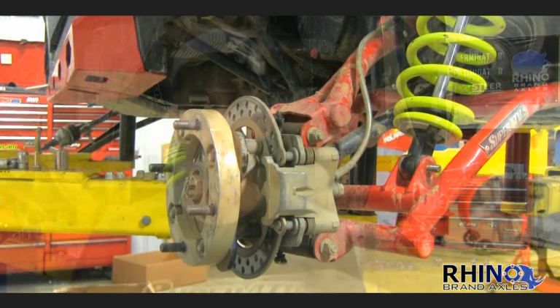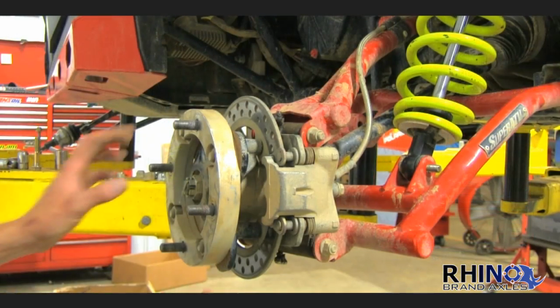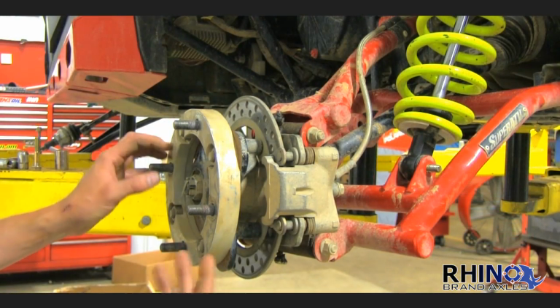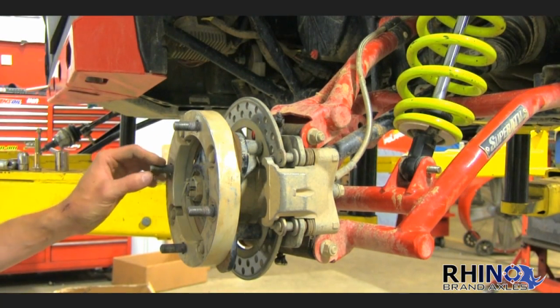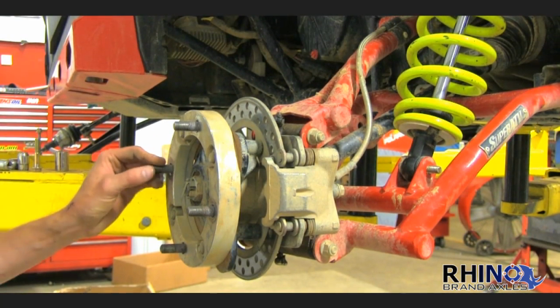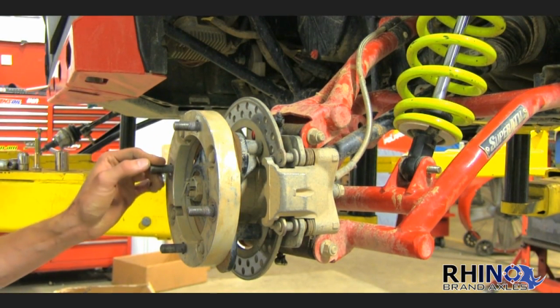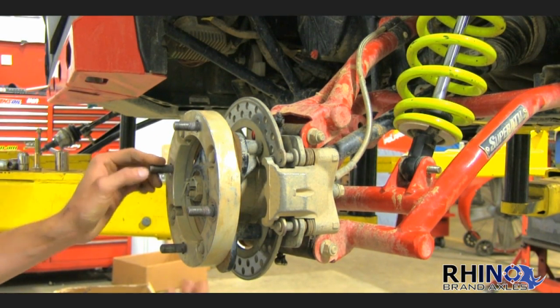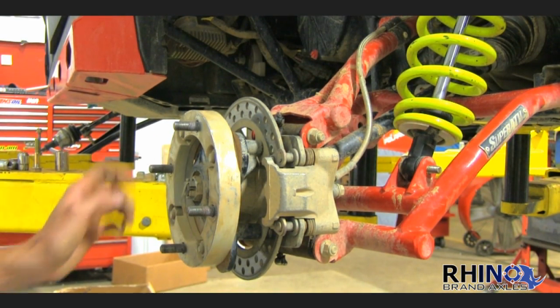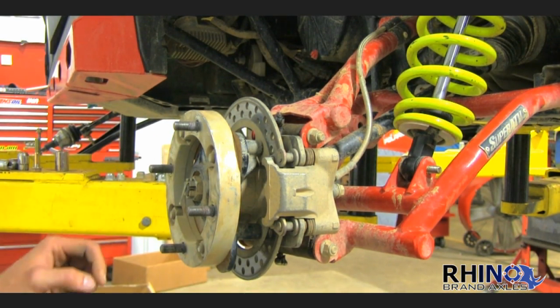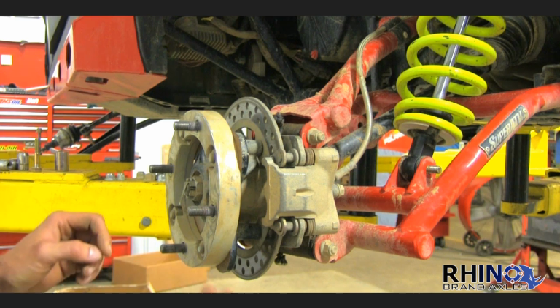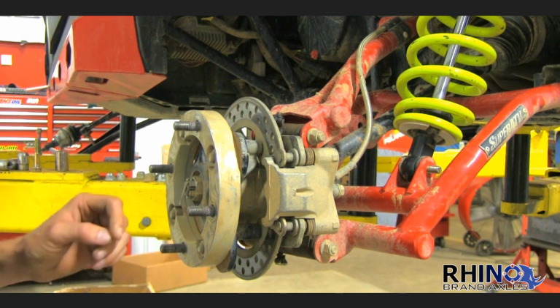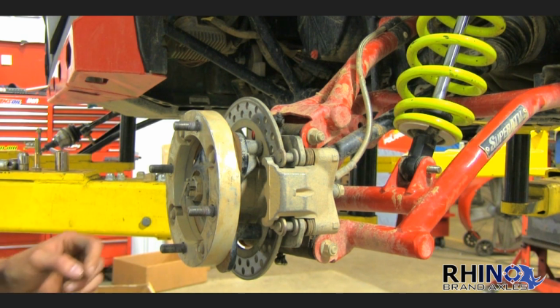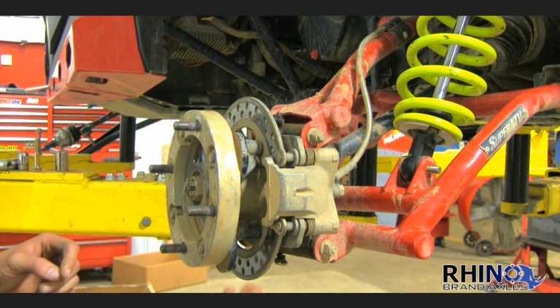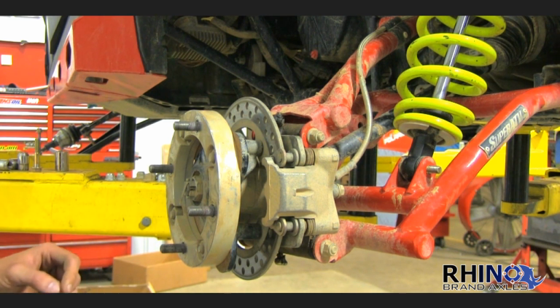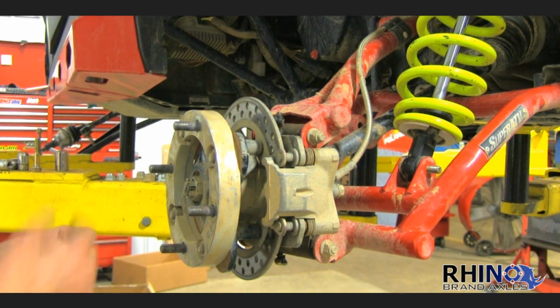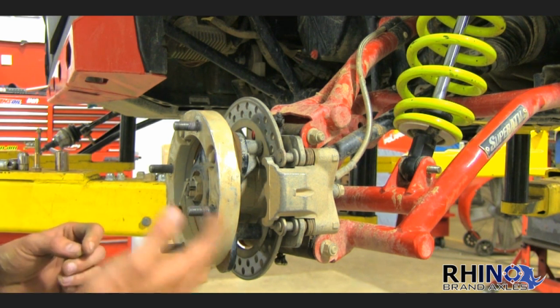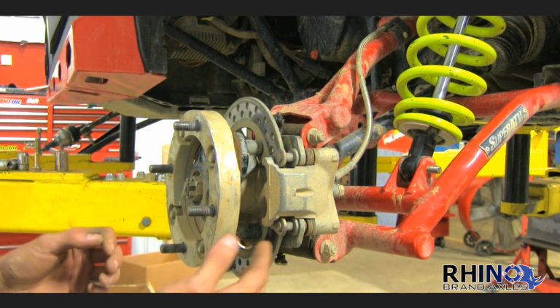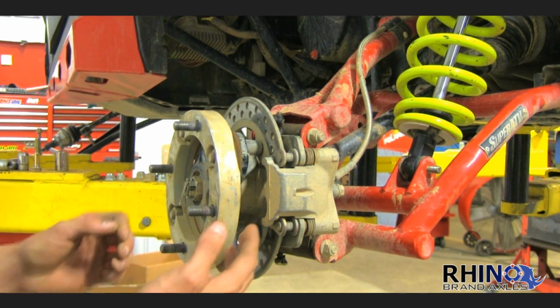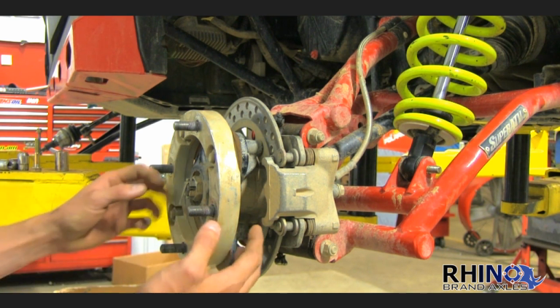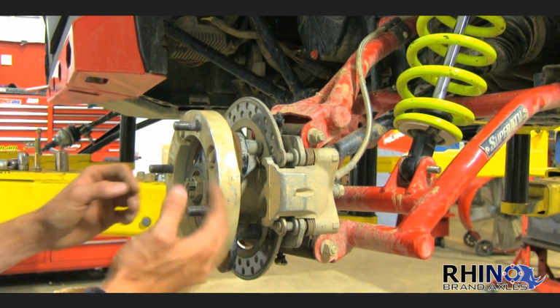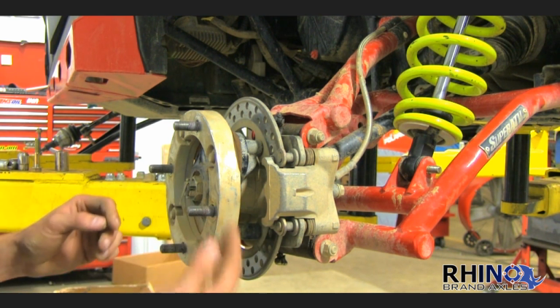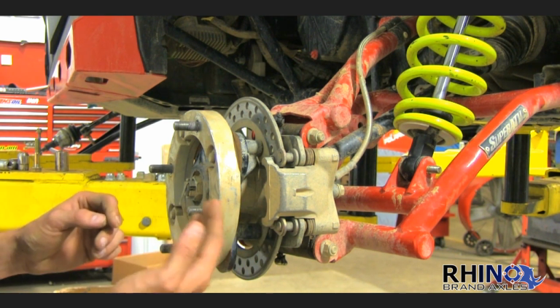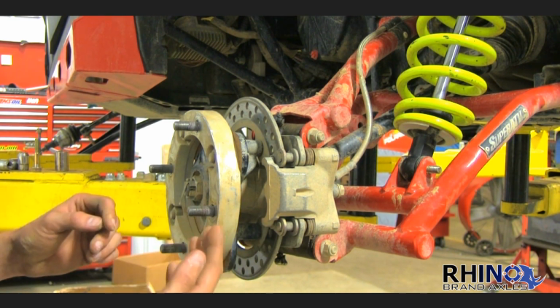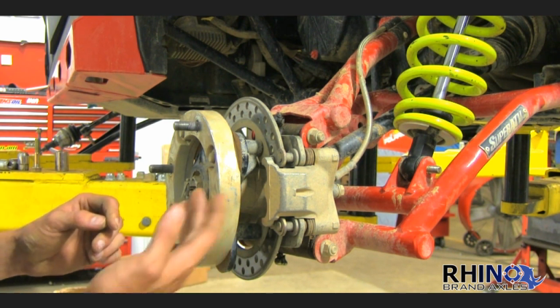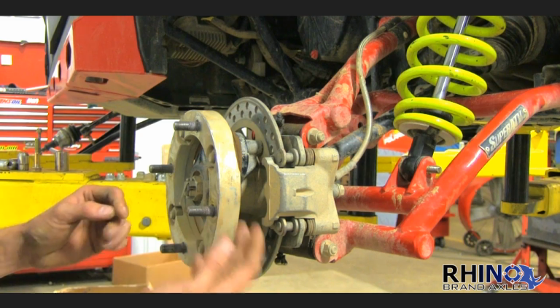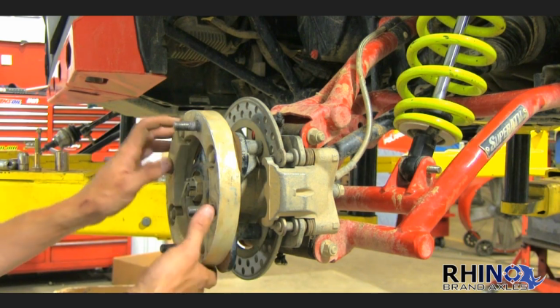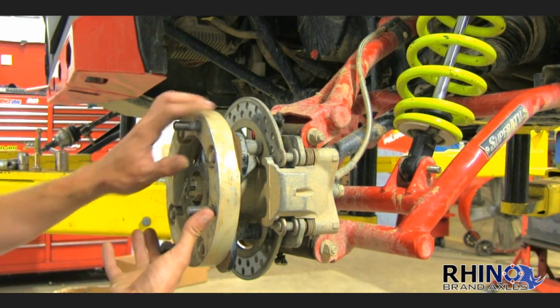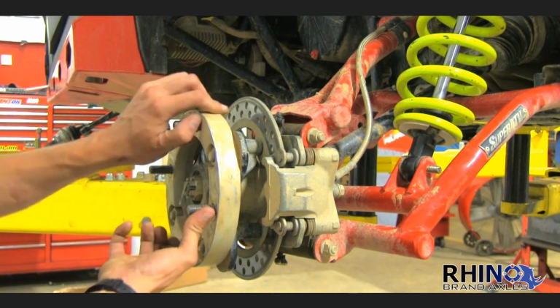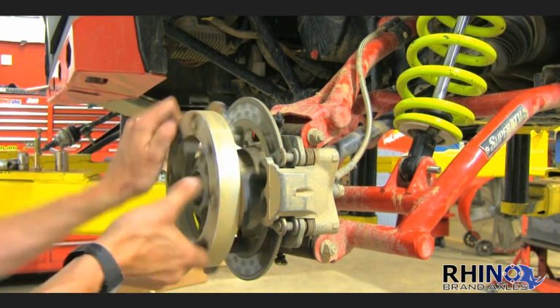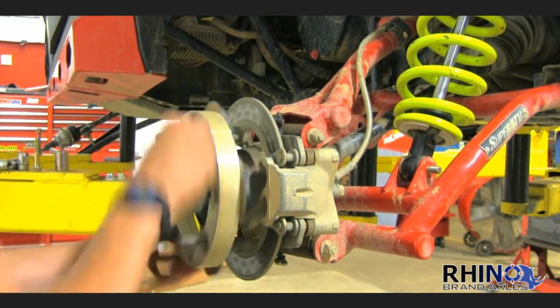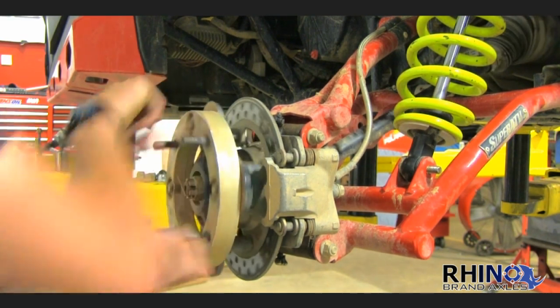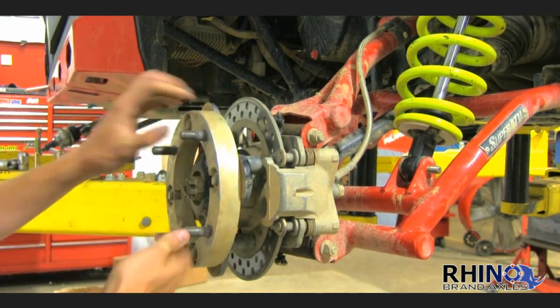First, you will want to get your machine up off the ground using a floor jack or something like the lift we are using here. With the tire completely off the ground and the suspension at full droop, you should still be able to spin your axle freely with no issue.